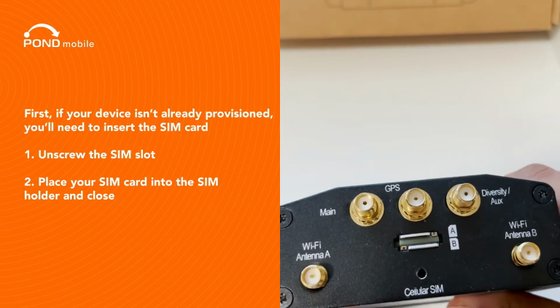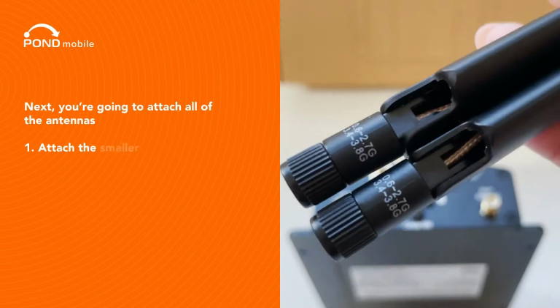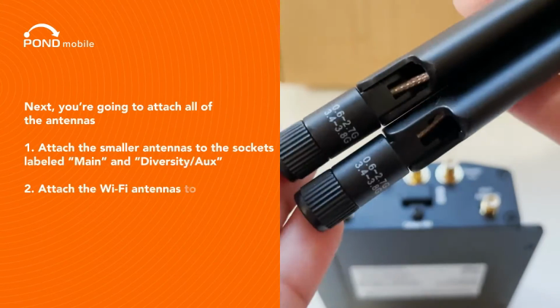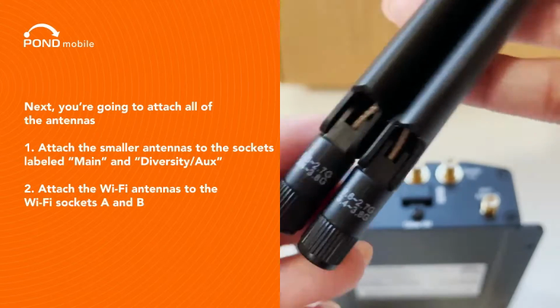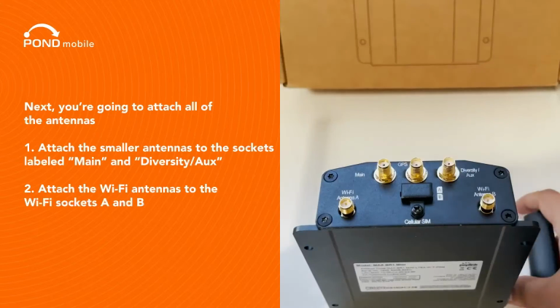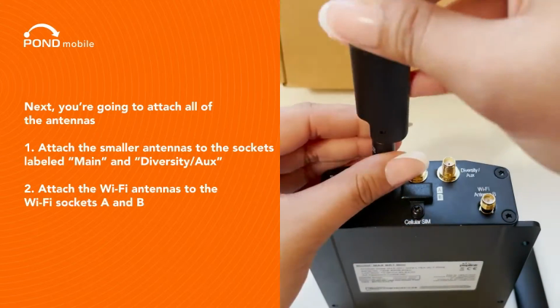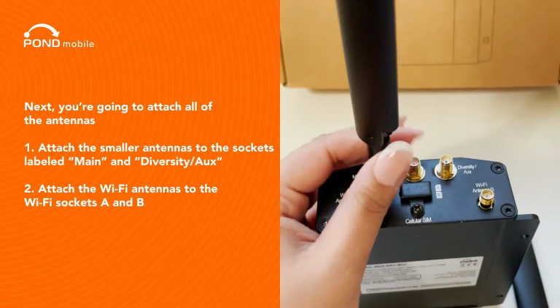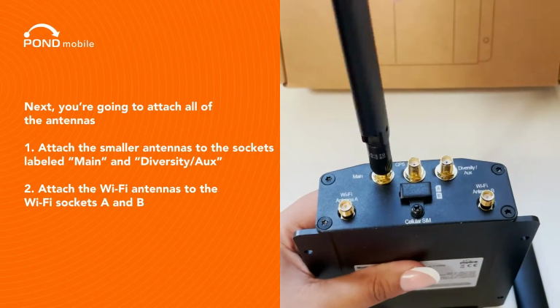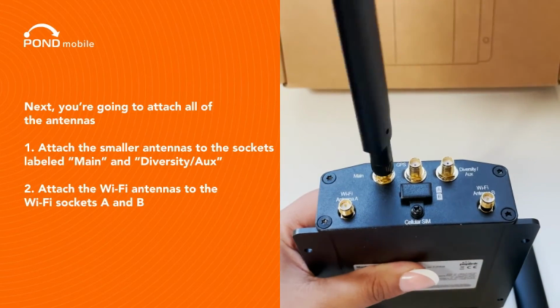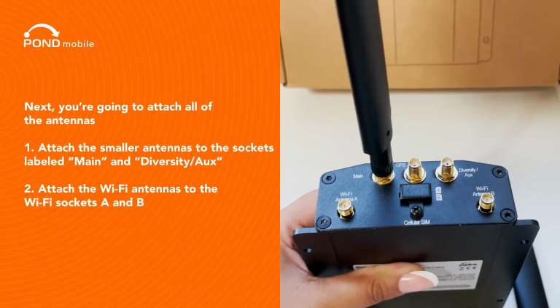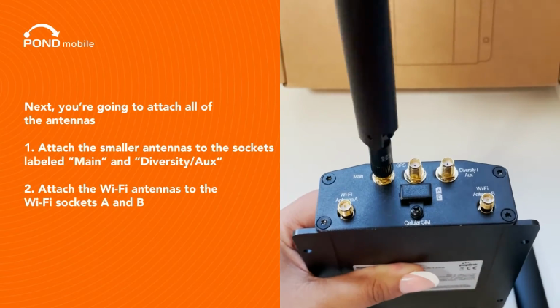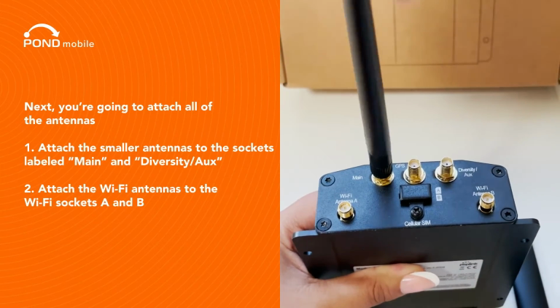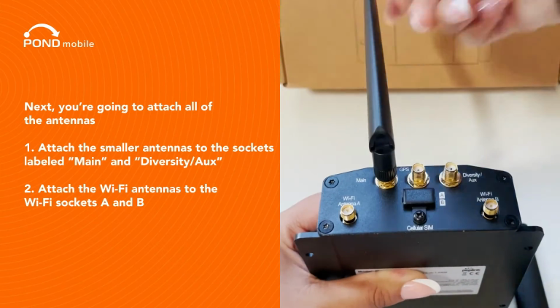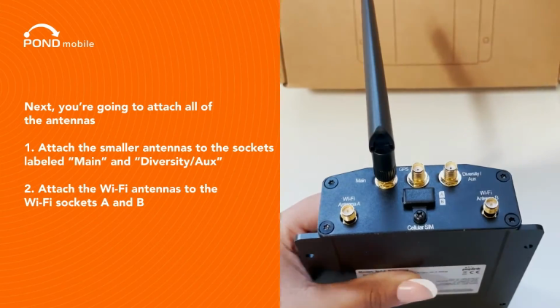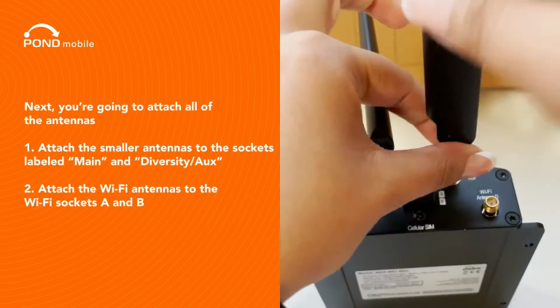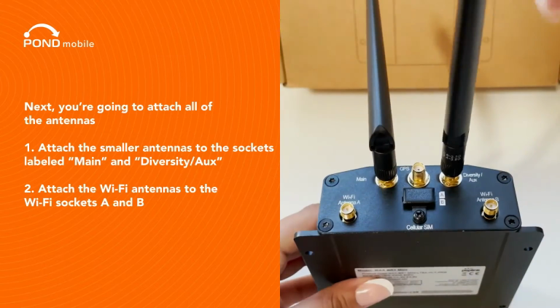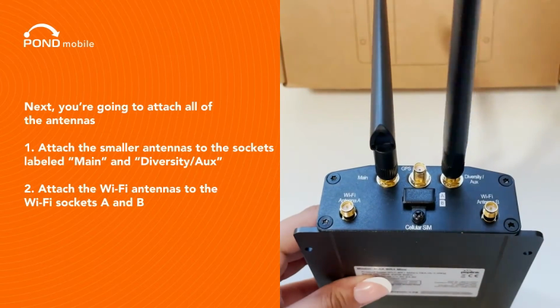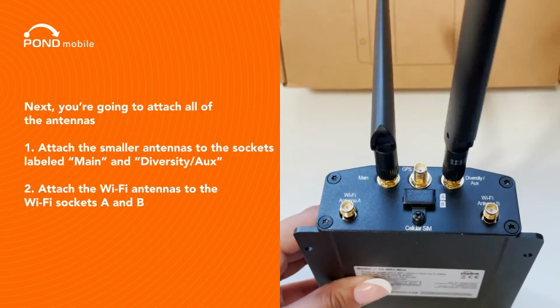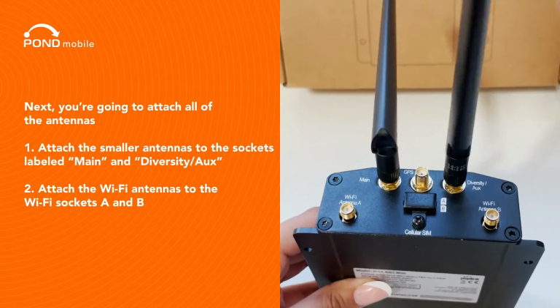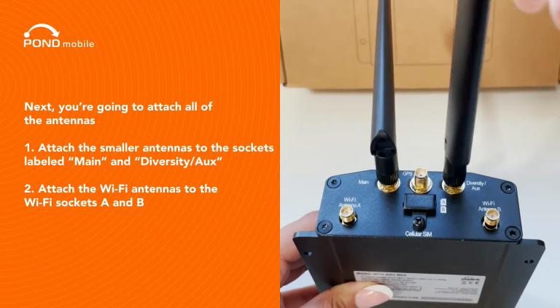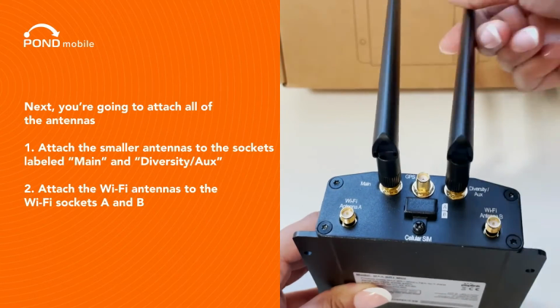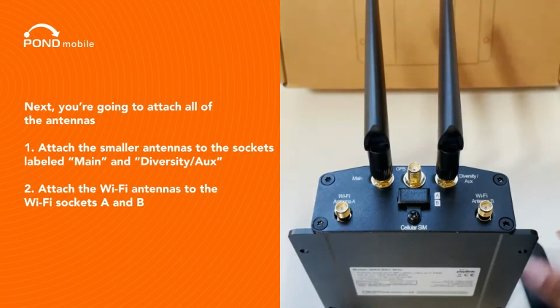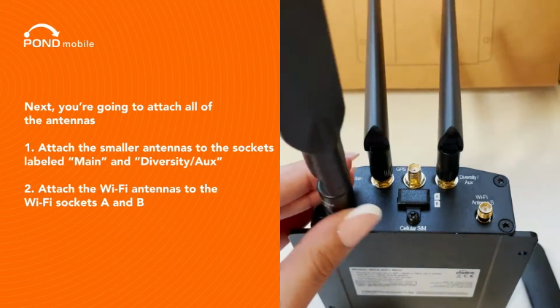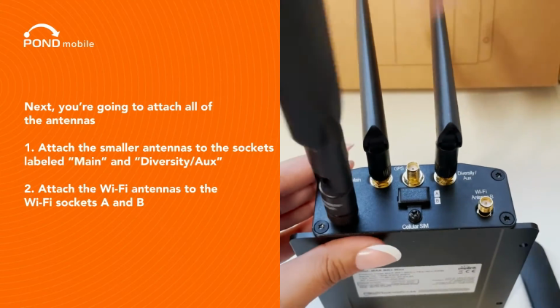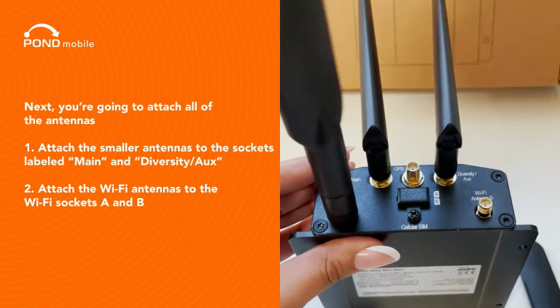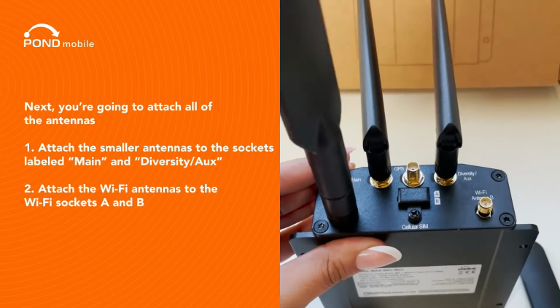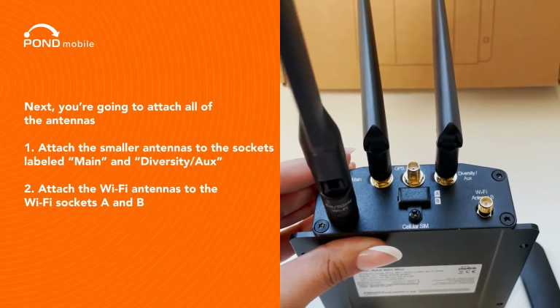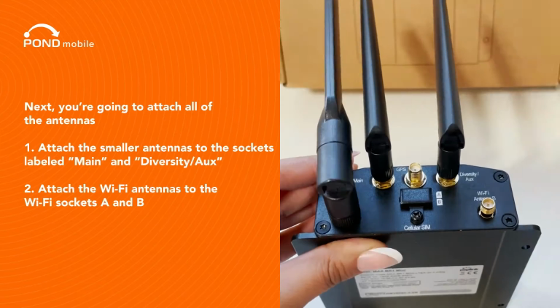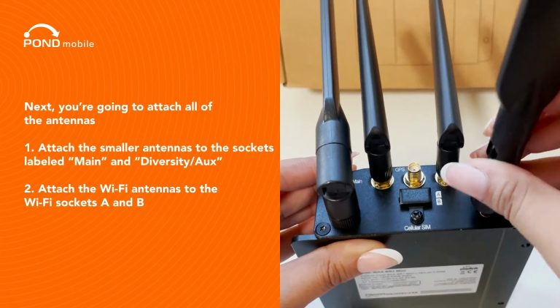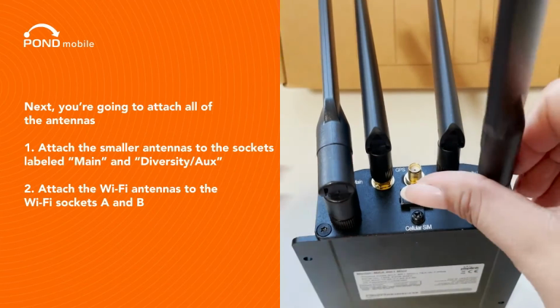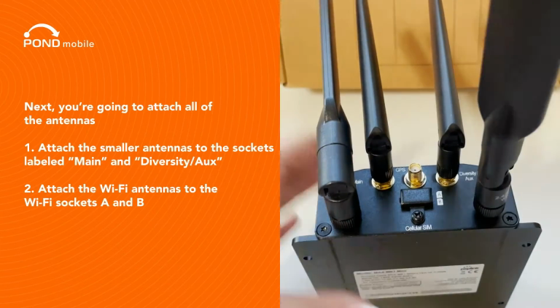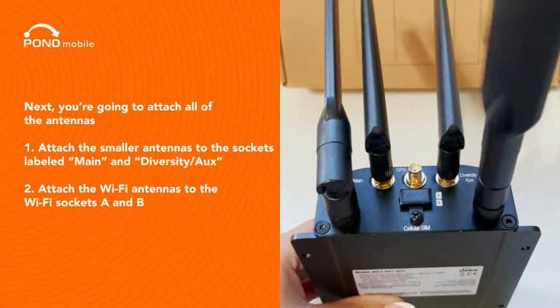Next, you're going to attach all of the antennas. Attach the smaller antennas to the sockets labeled Main and Diversity Aux. Then attach the Wi-Fi antennas to the Wi-Fi sockets A and B.